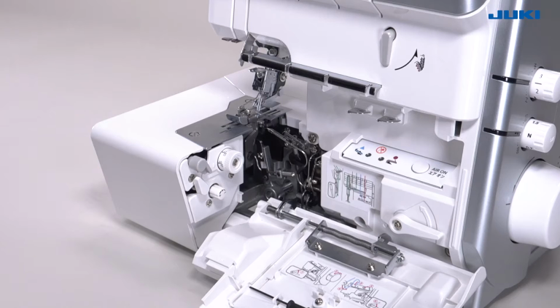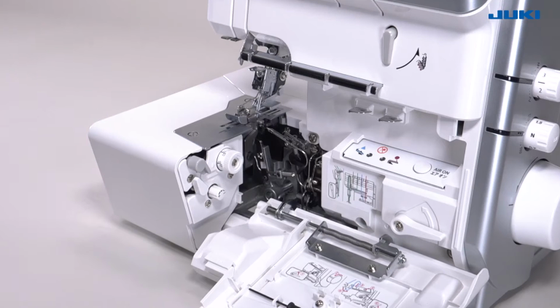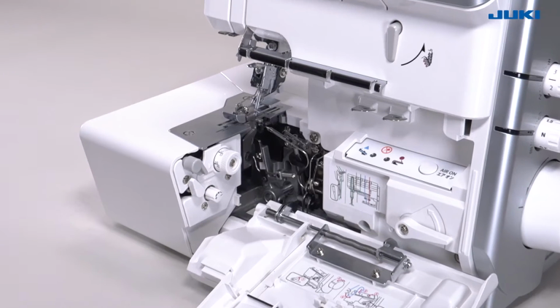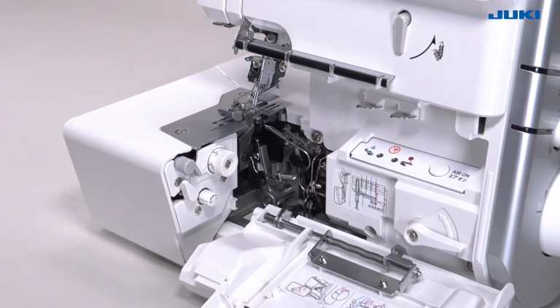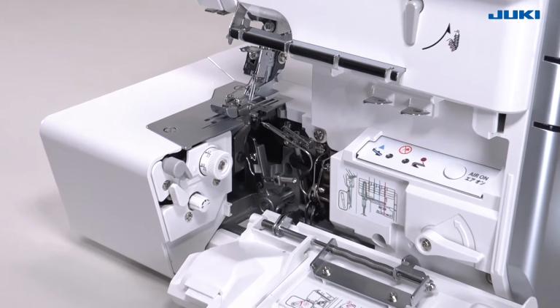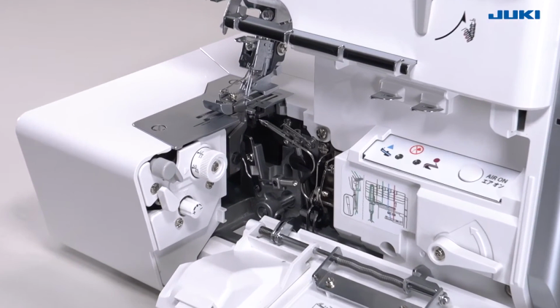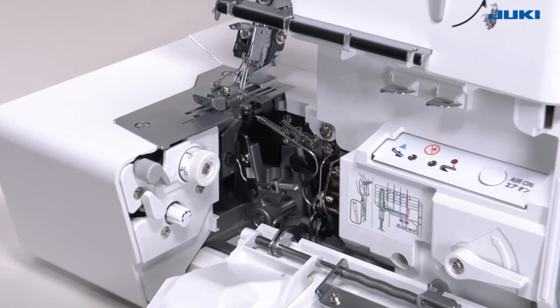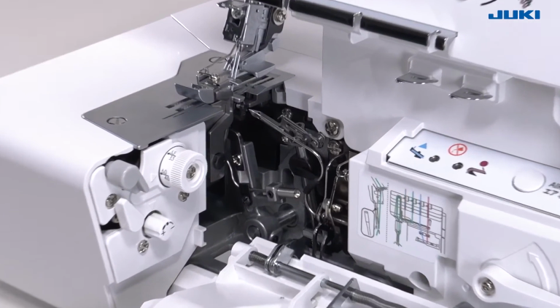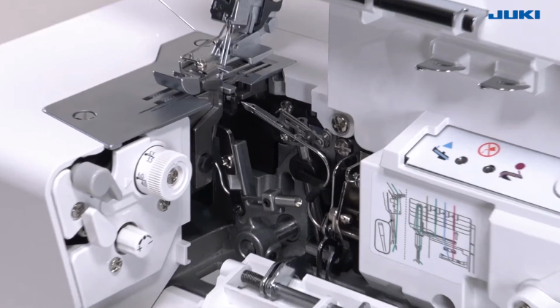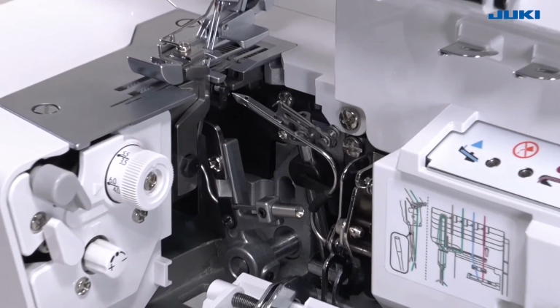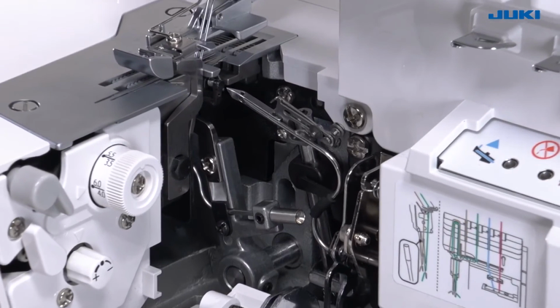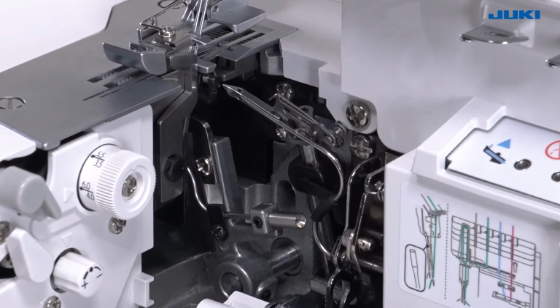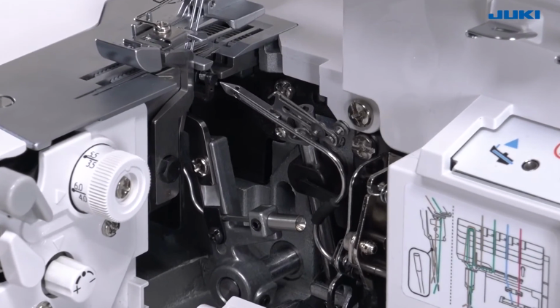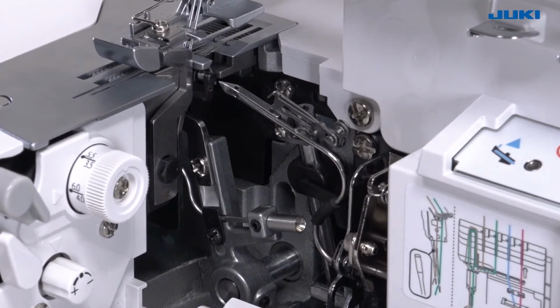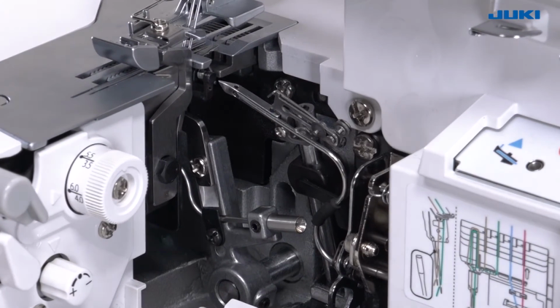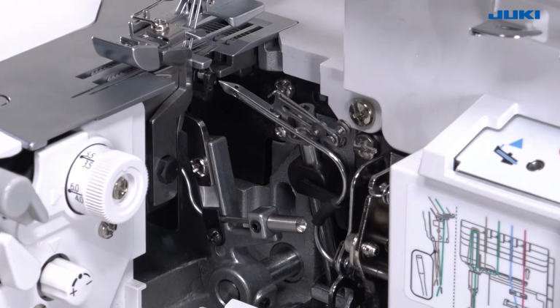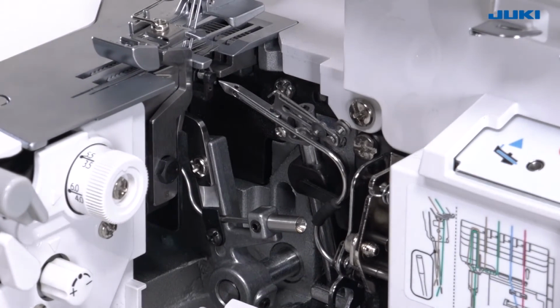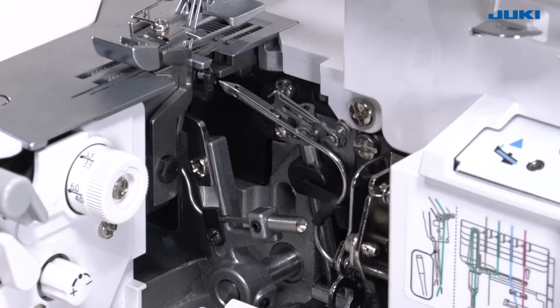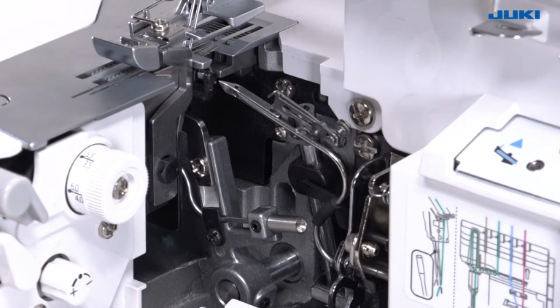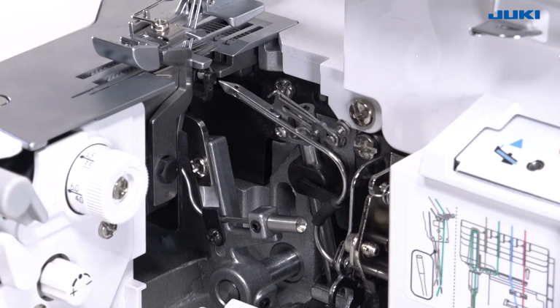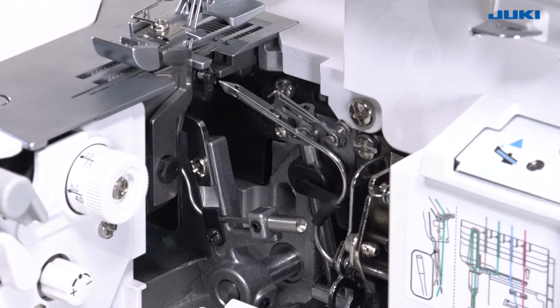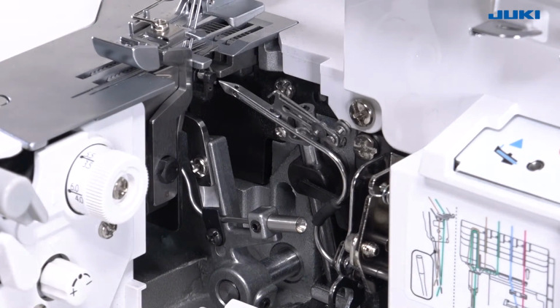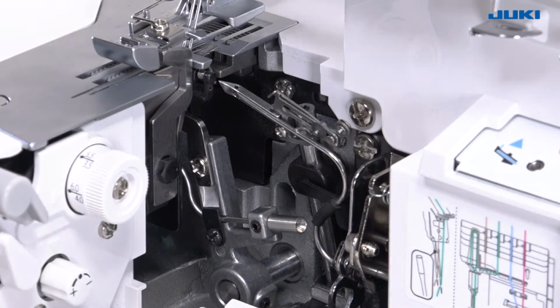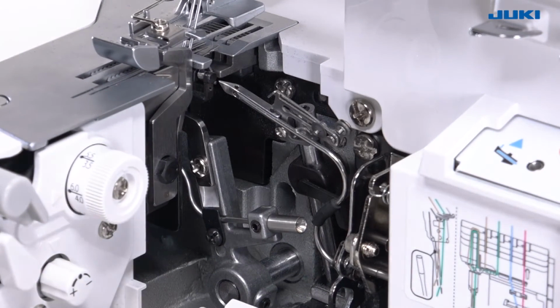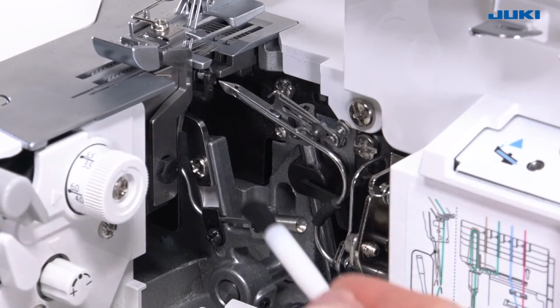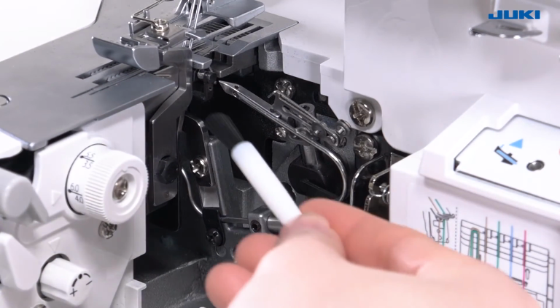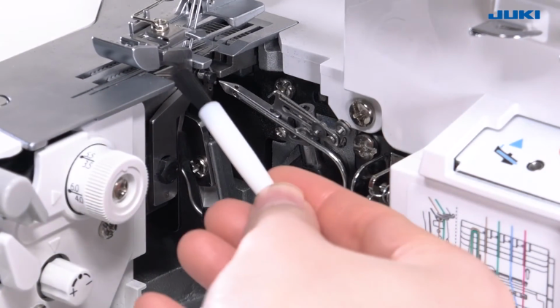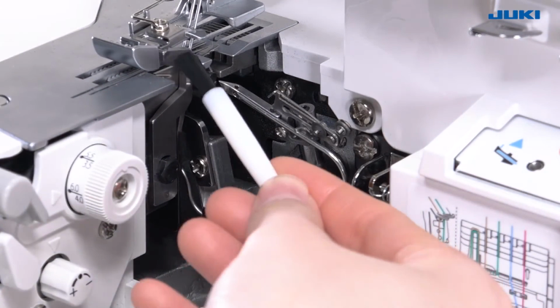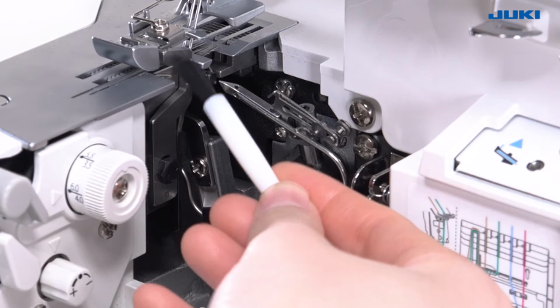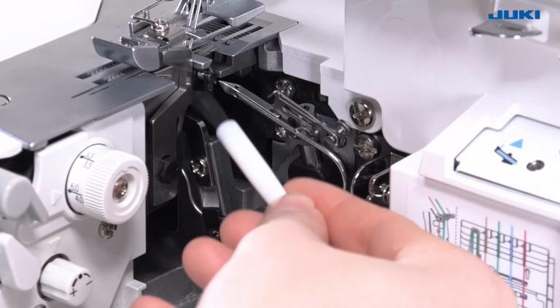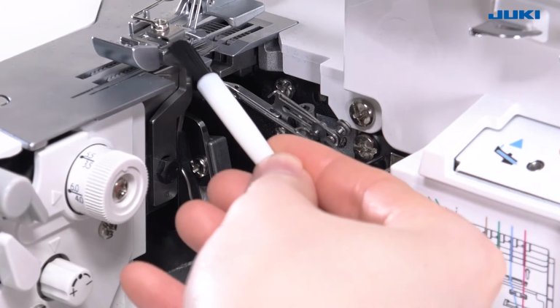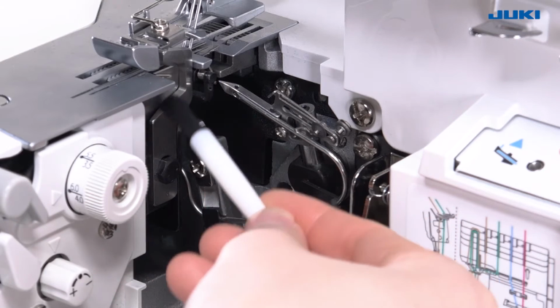As you use your machine, dust and fluff tends to collect particularly around the stitch plate and lower knife, and should be removed regularly.